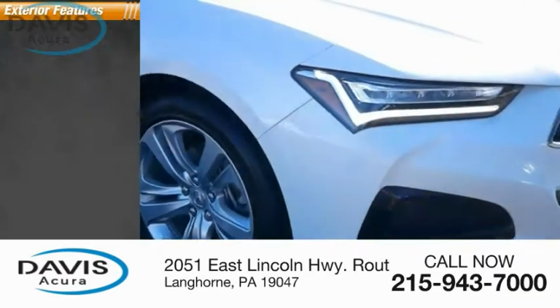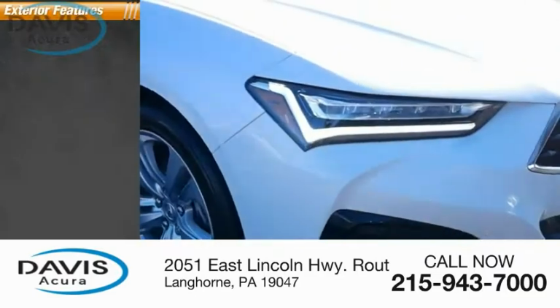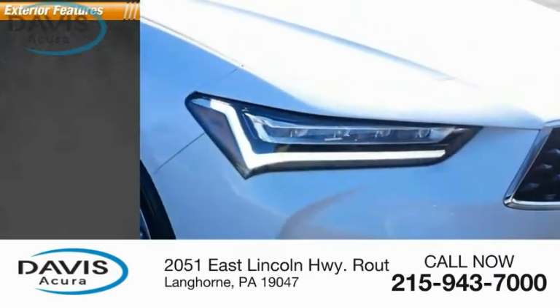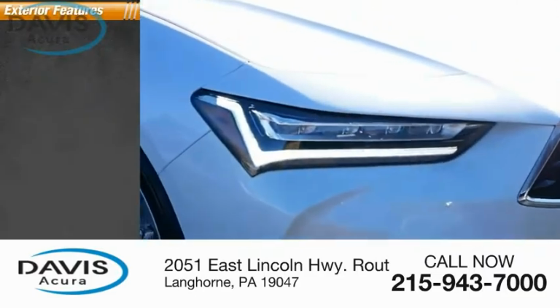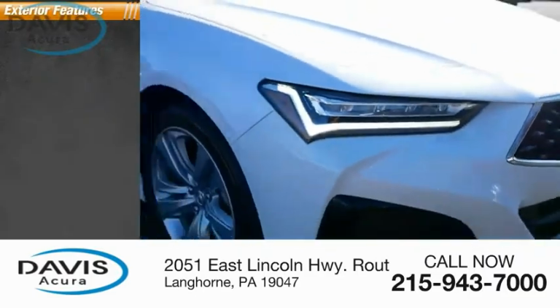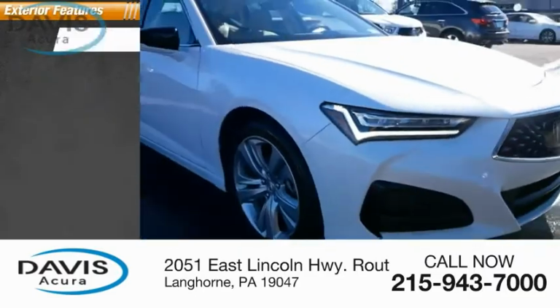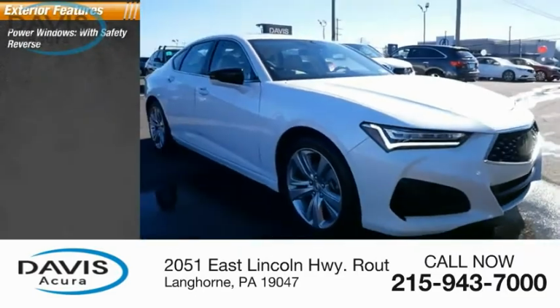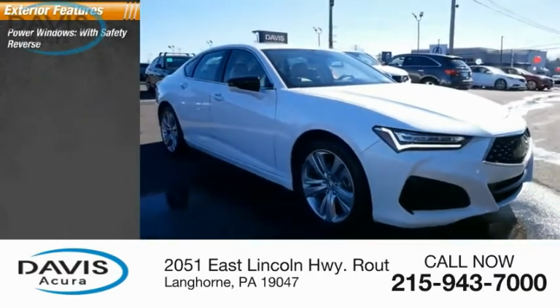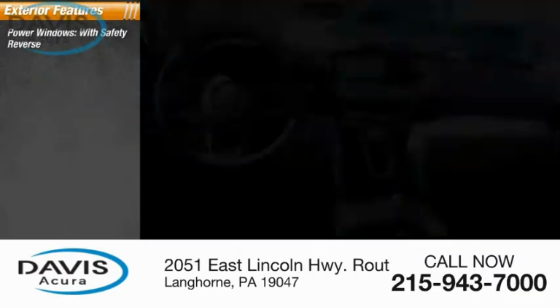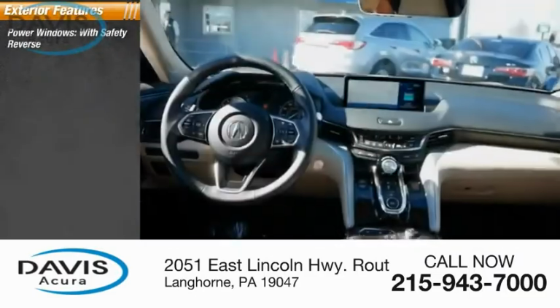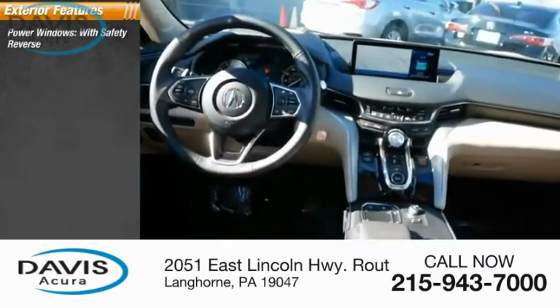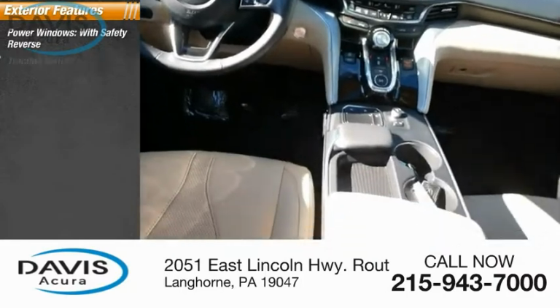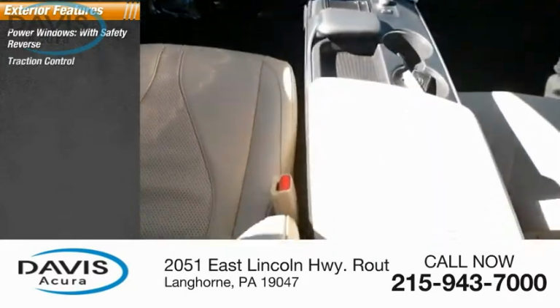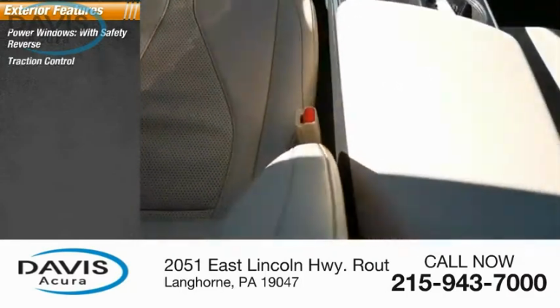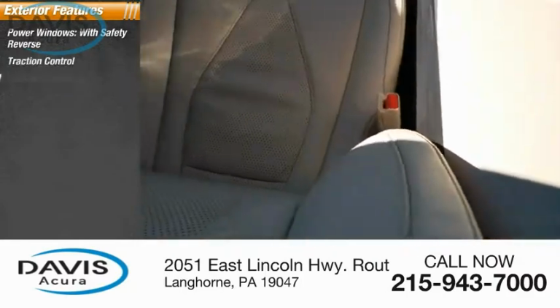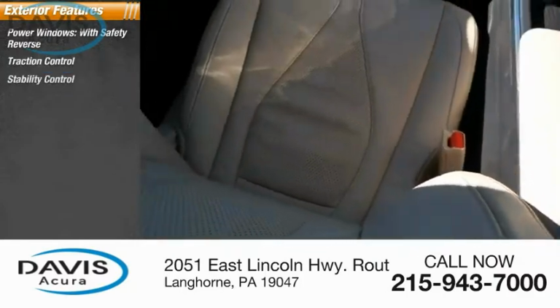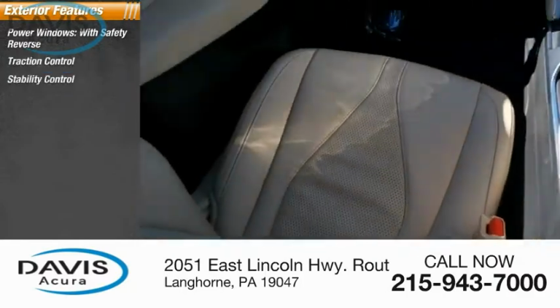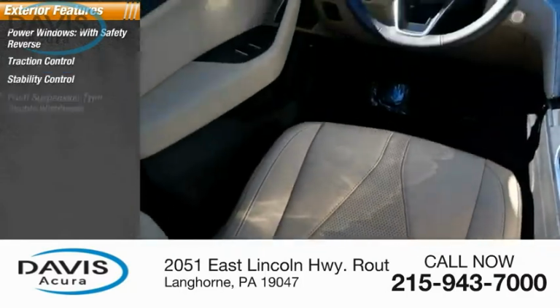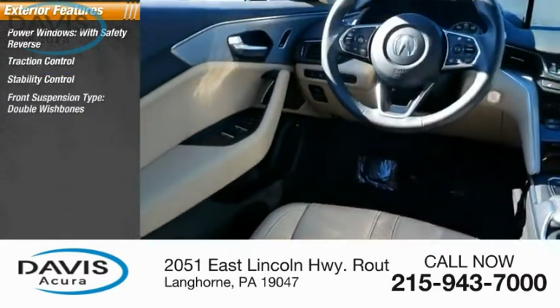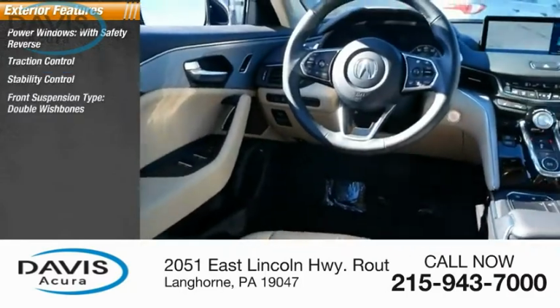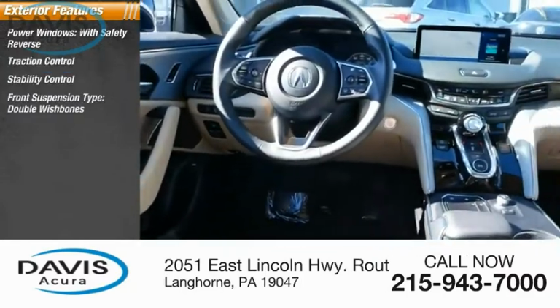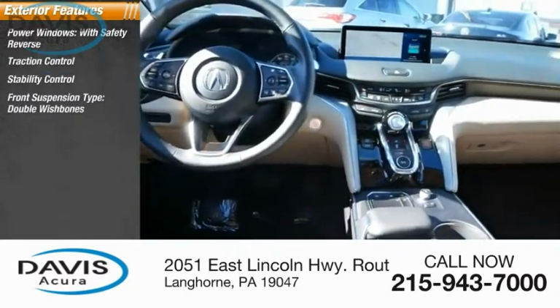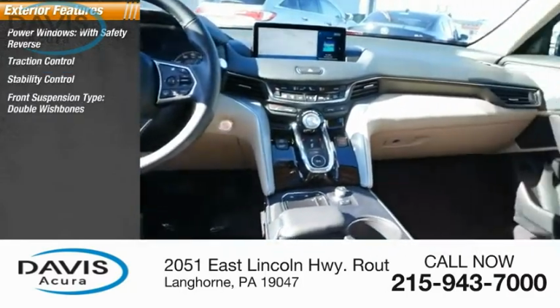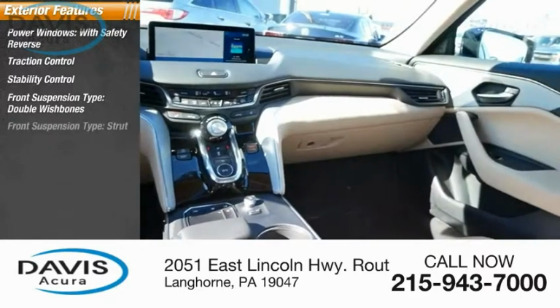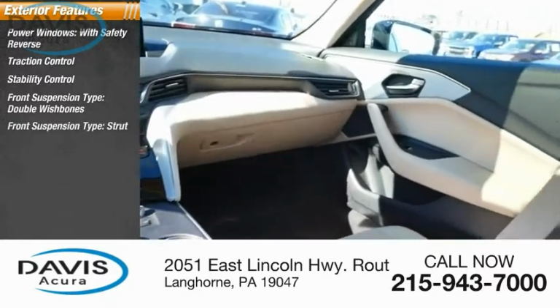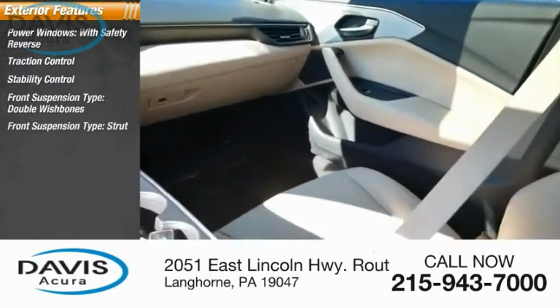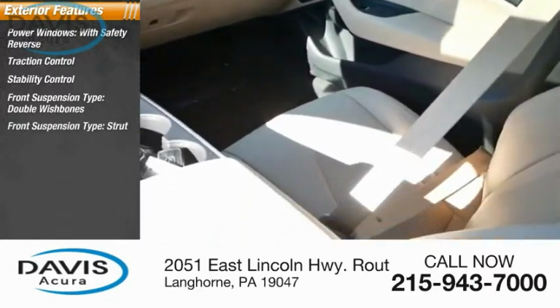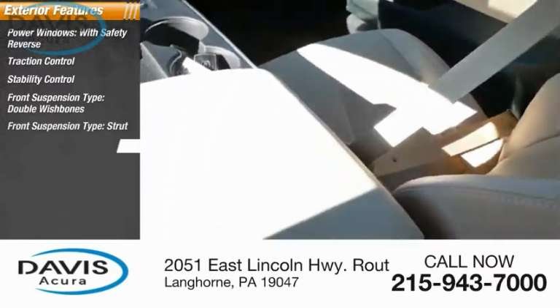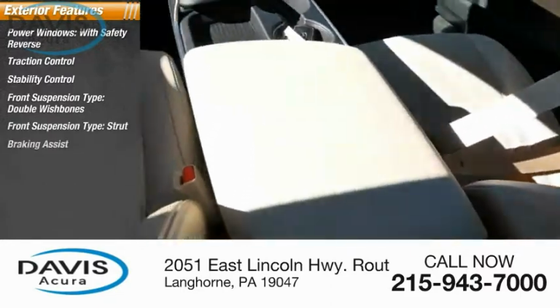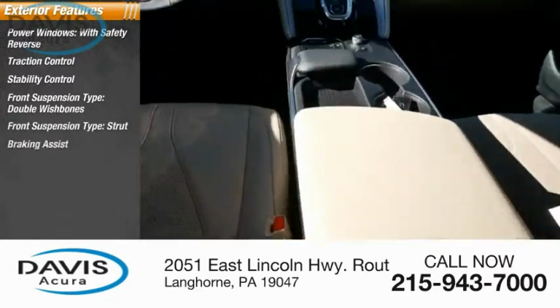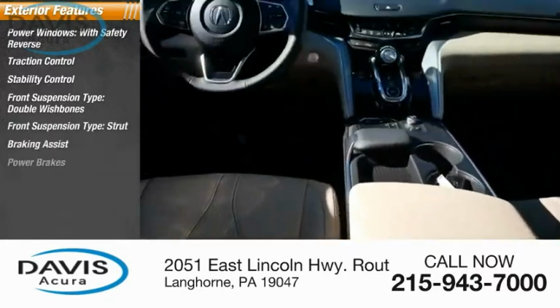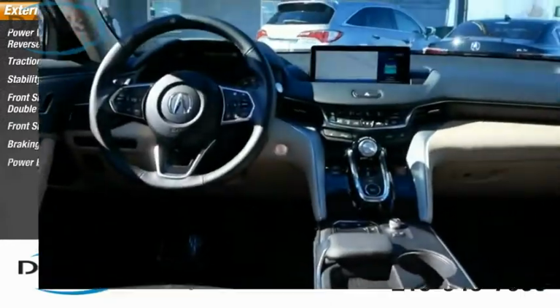Here are some of this vehicle's great options: power windows with safety reverse, traction control, stability control, front suspension type double wishbones, front suspension type strut, braking assist, and power brakes.